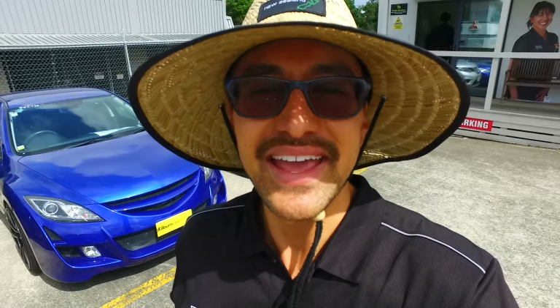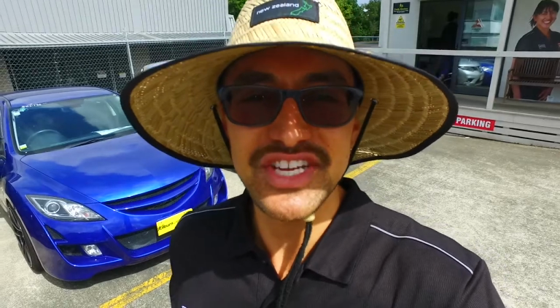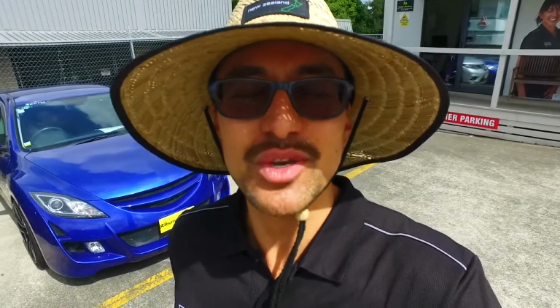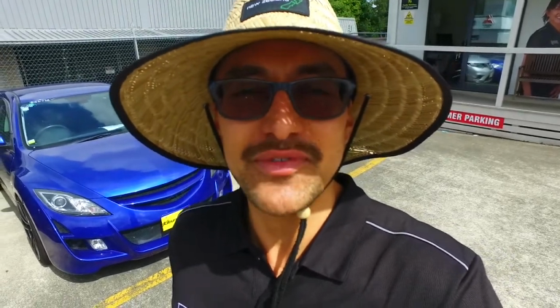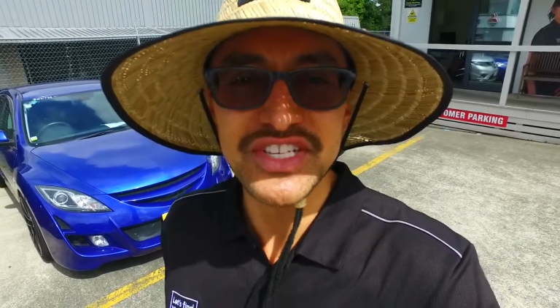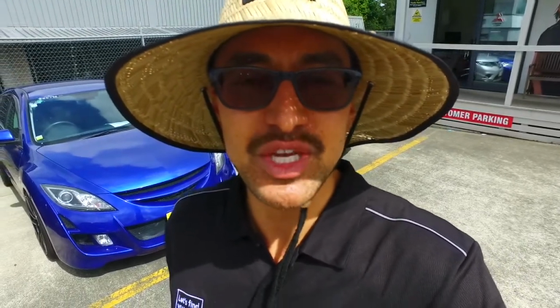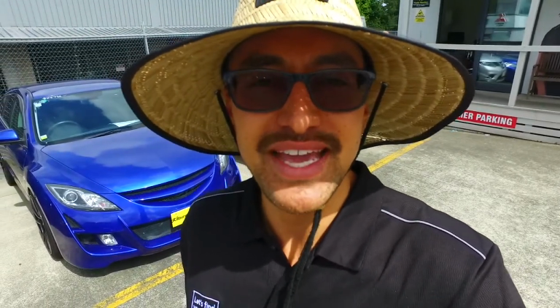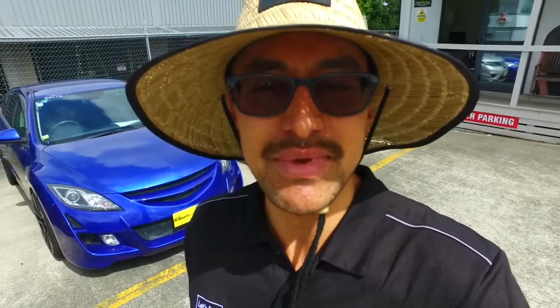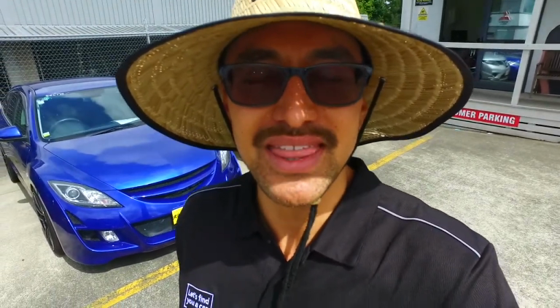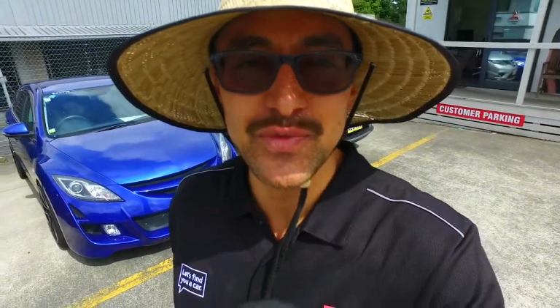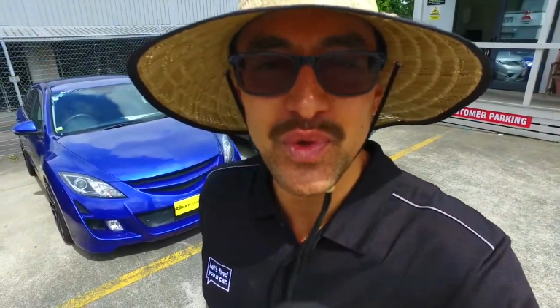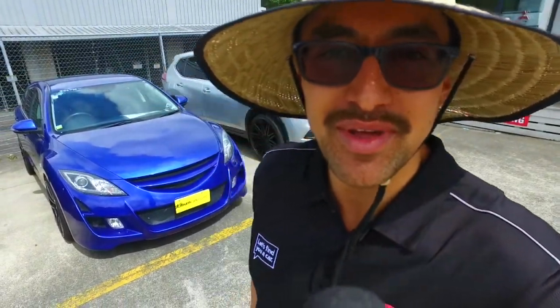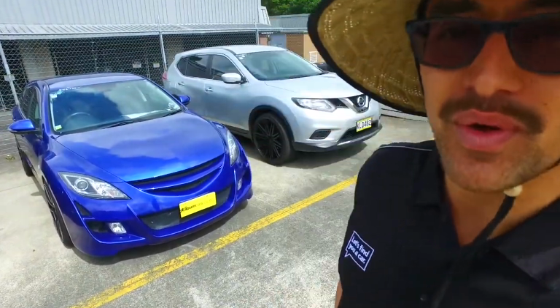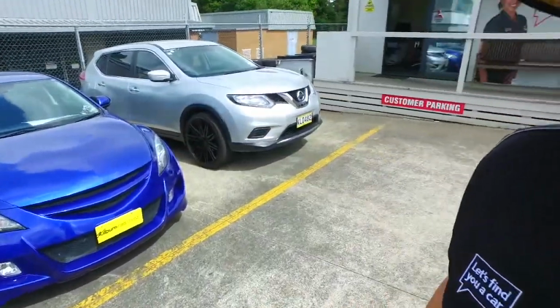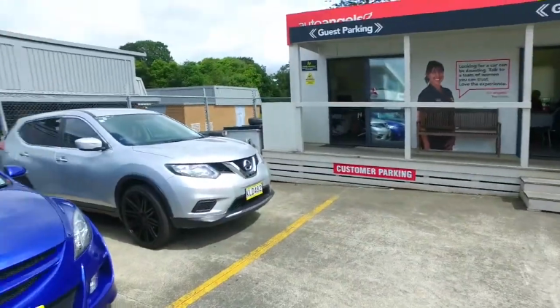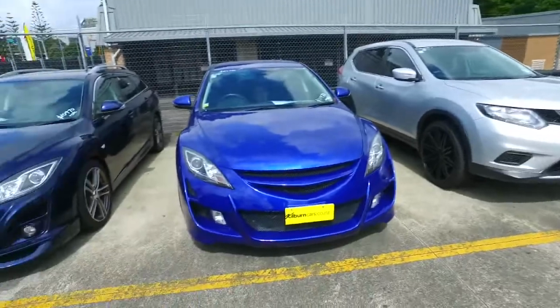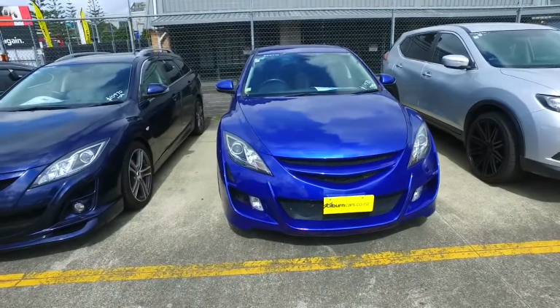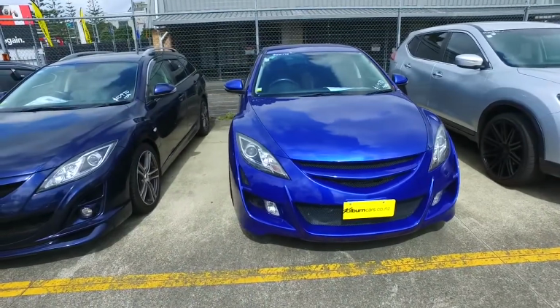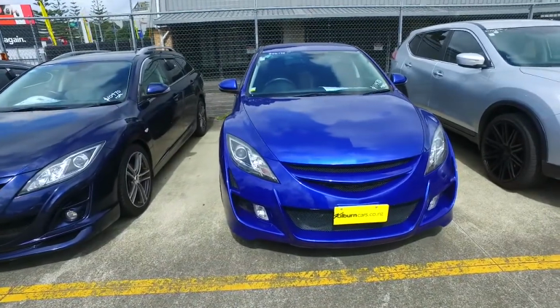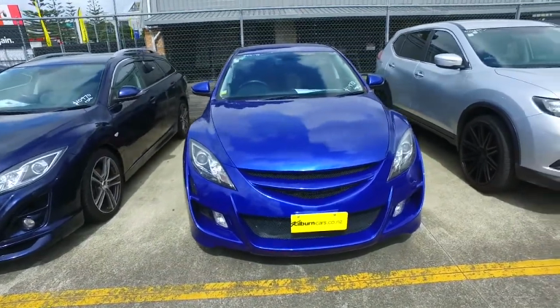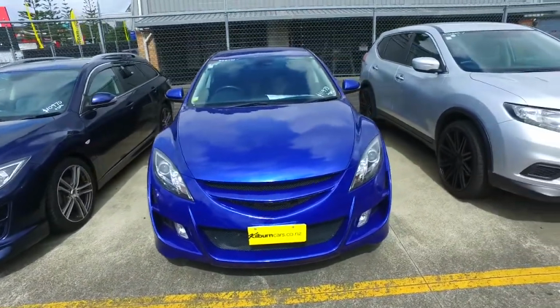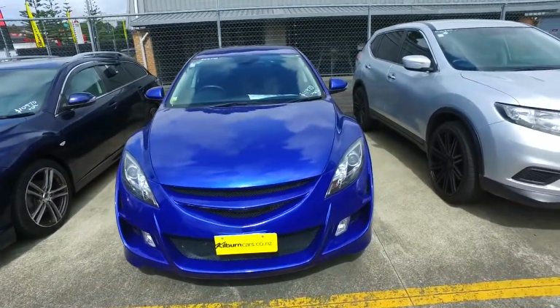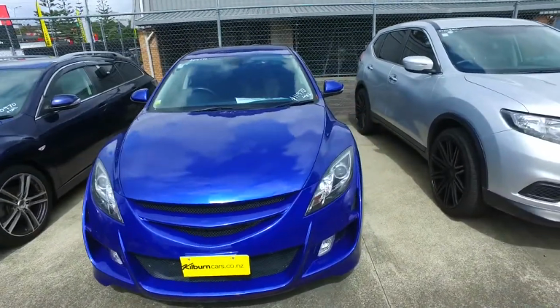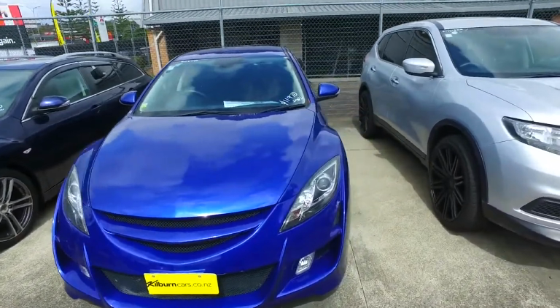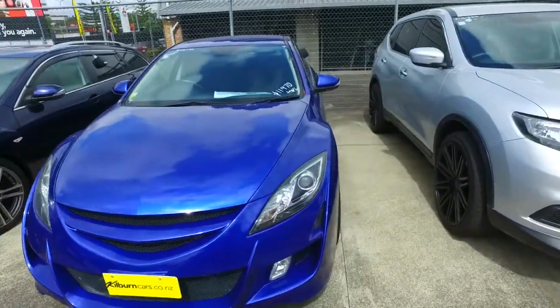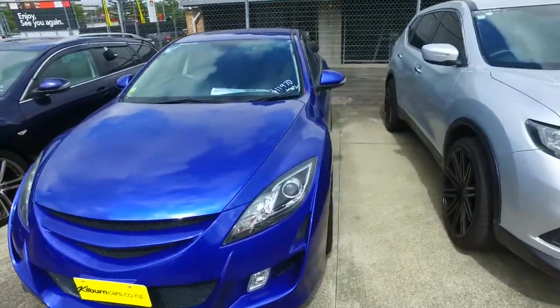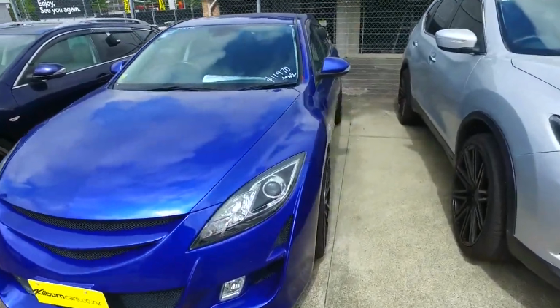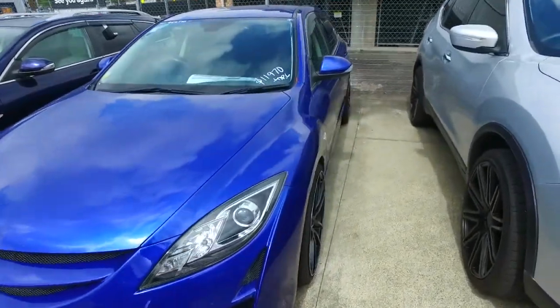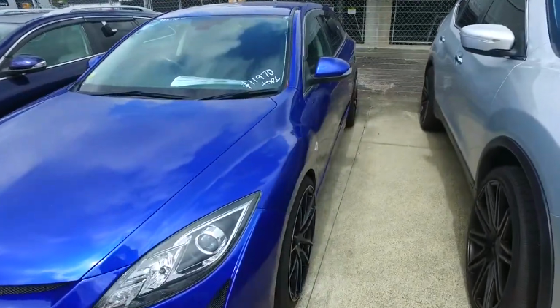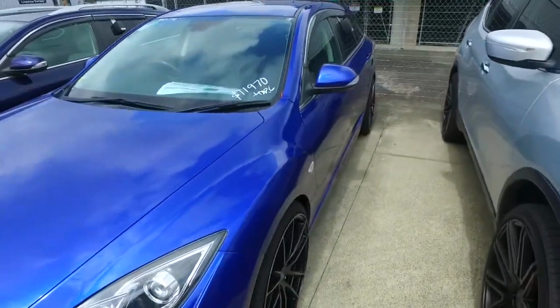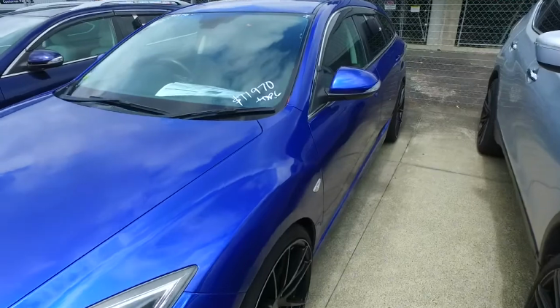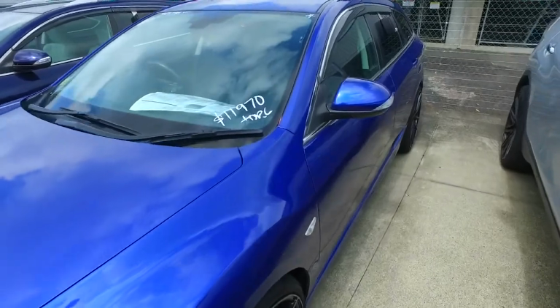Hey there, Jesse Thompson here from Budget and Clean Cars in Manica. Thank you for your email inquiry in regards to our Mazda Atenza wagon here. We're open Monday to Saturday 9 to 5:30pm, Sunday from 10am until 4pm.